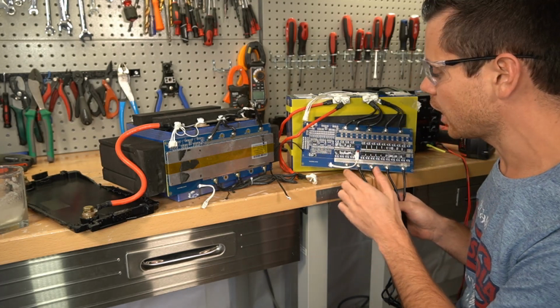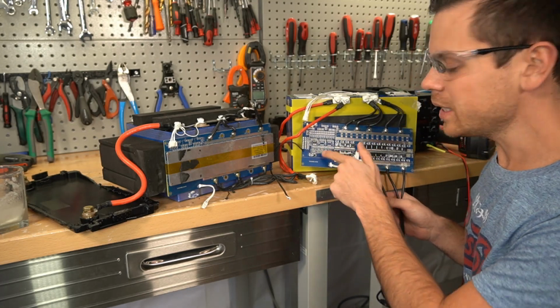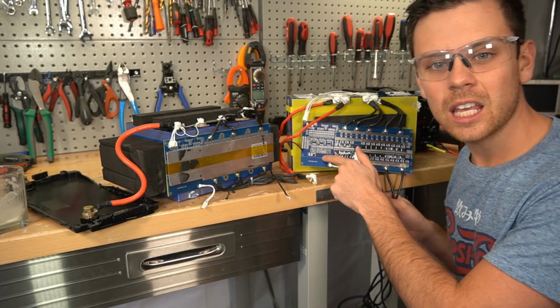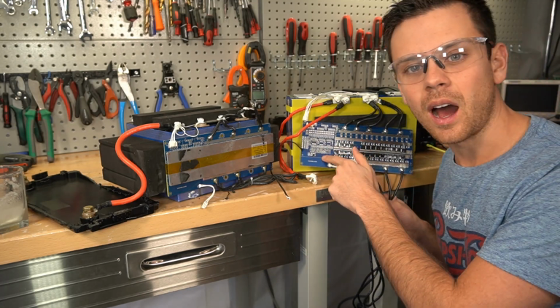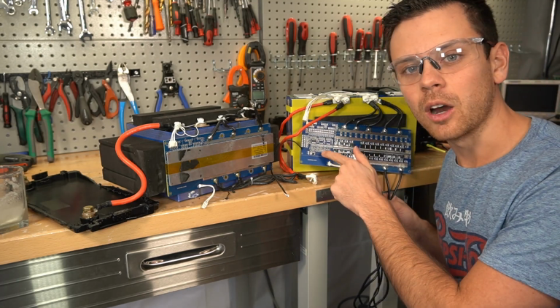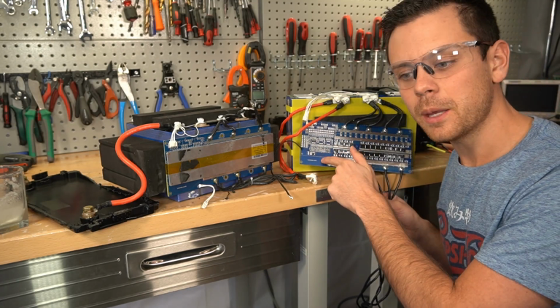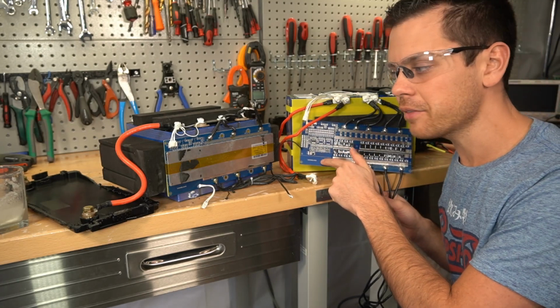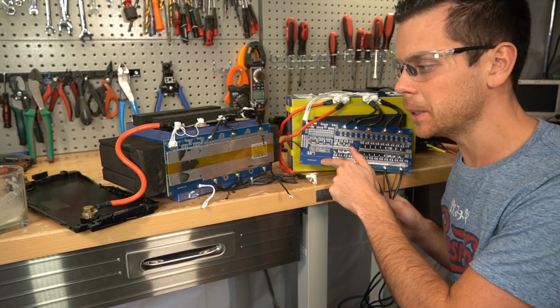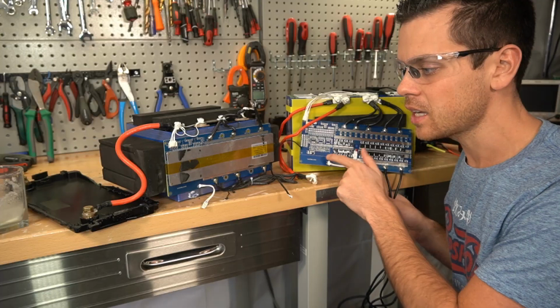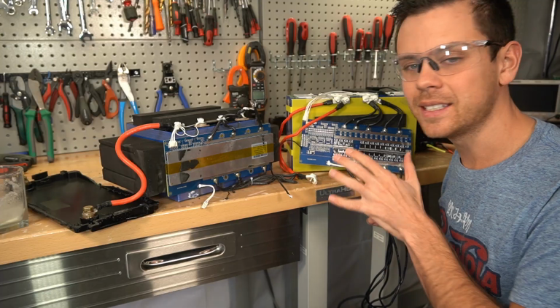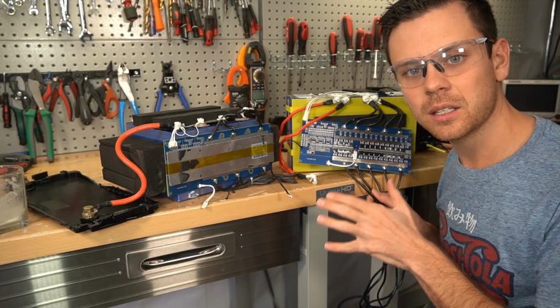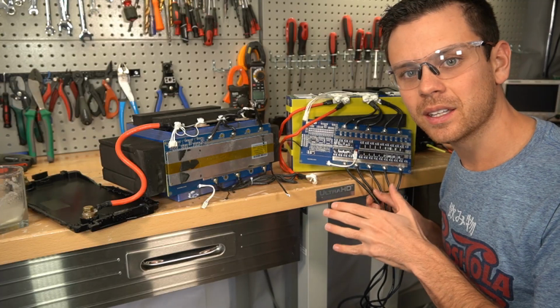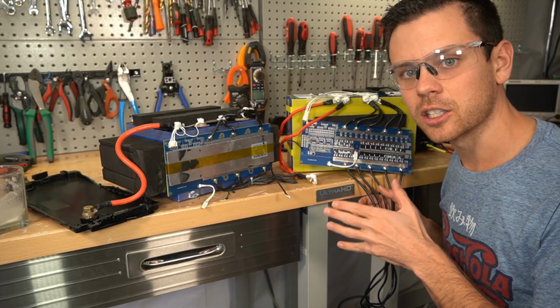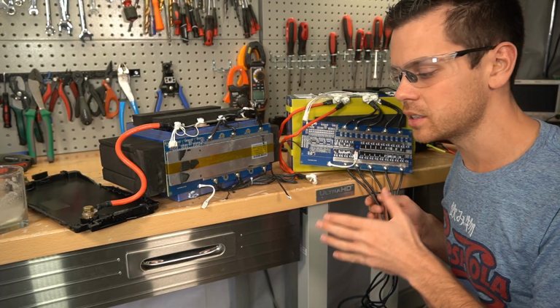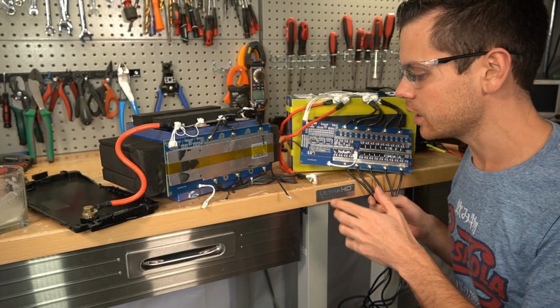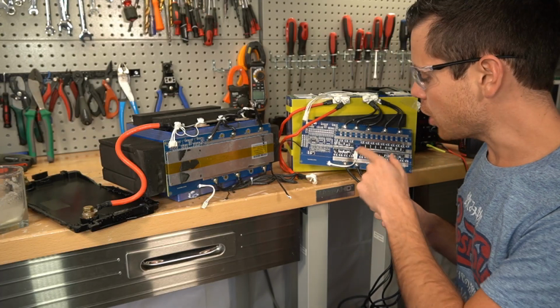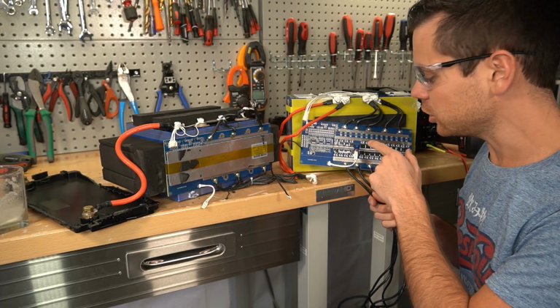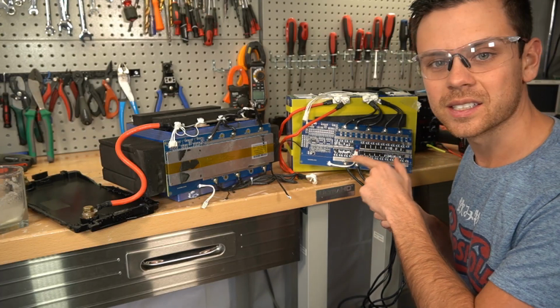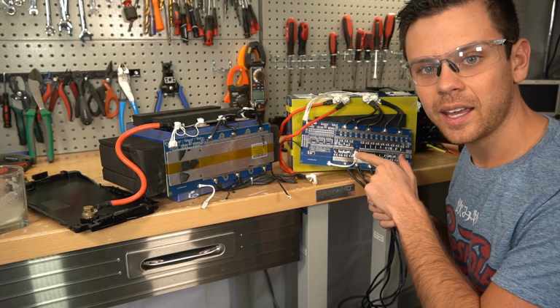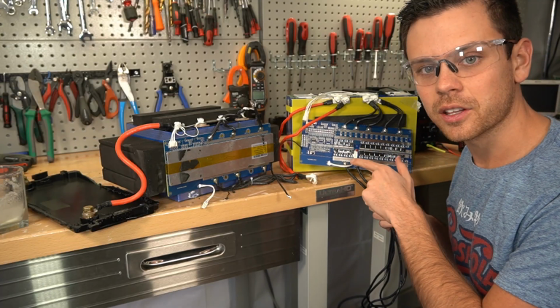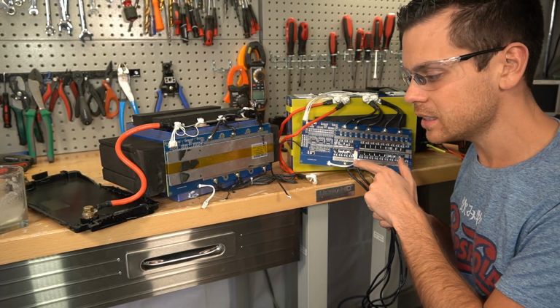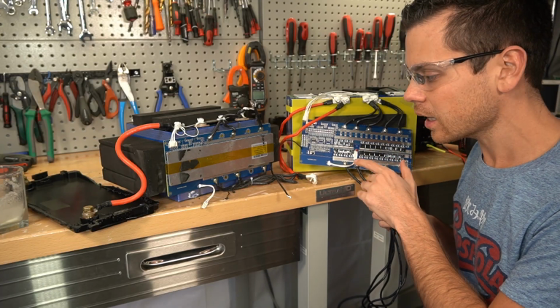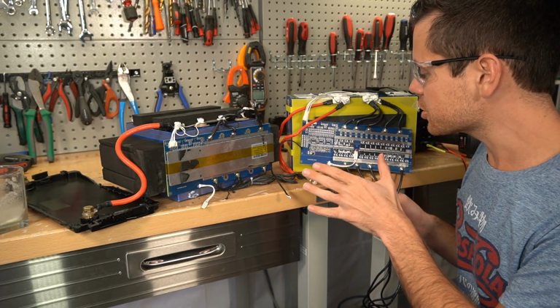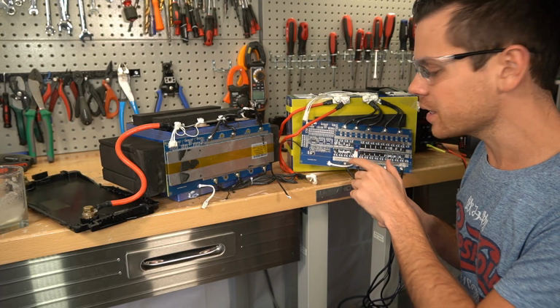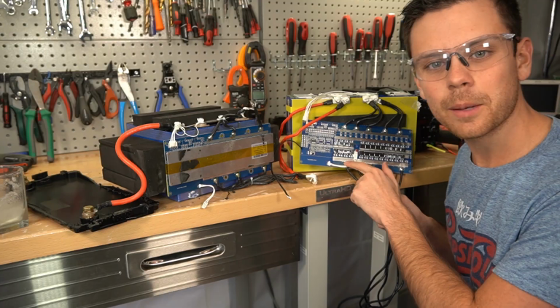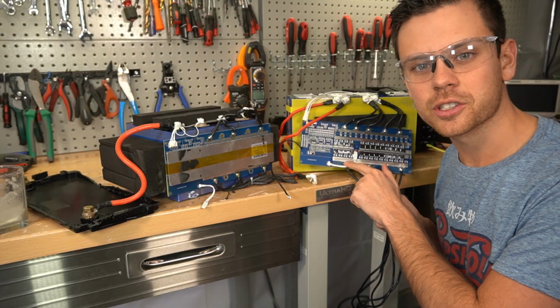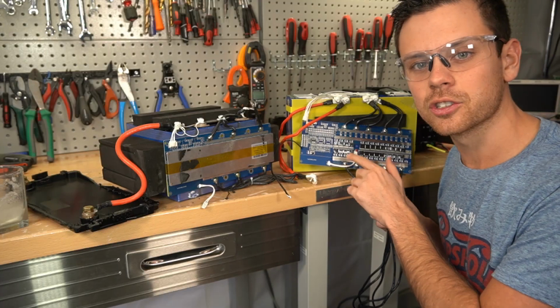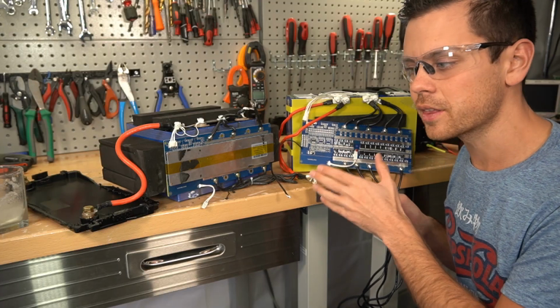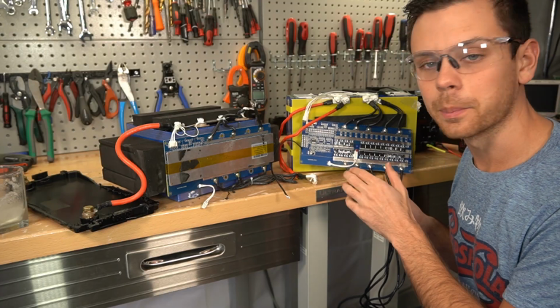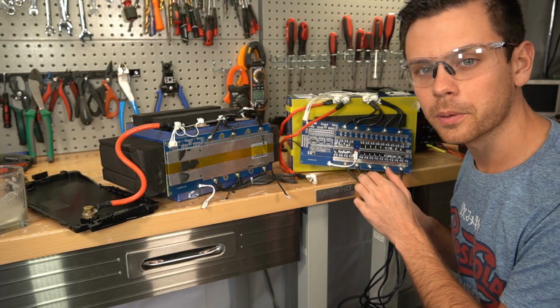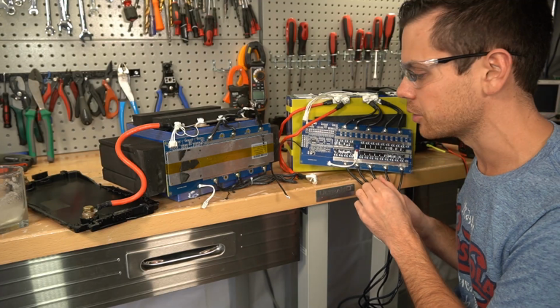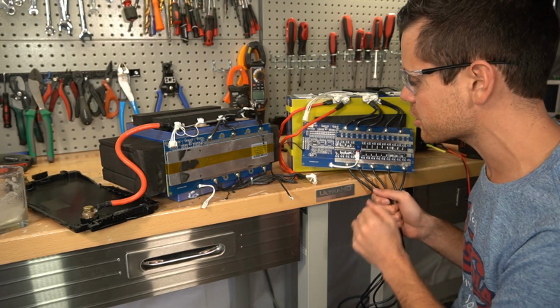We need to keep an eye out when people have this BMS — it doesn't mean that it's a good design. You have to look inside under the heat sink and ensure that the temperature sensors are in their appropriate locations.